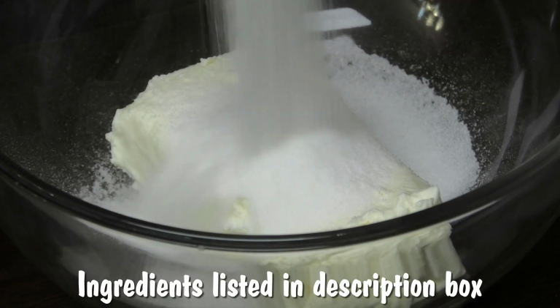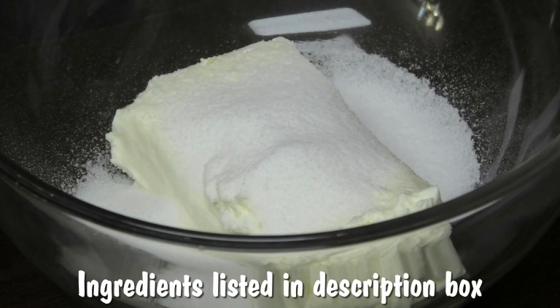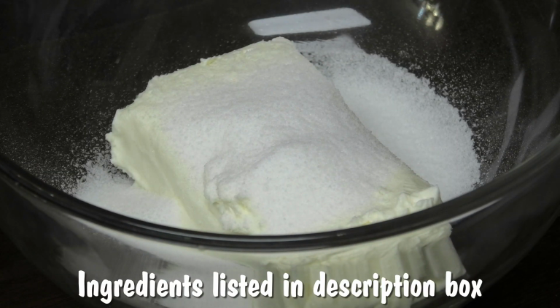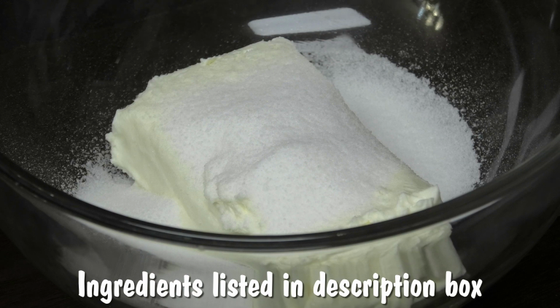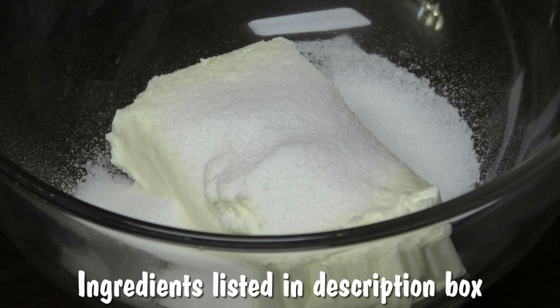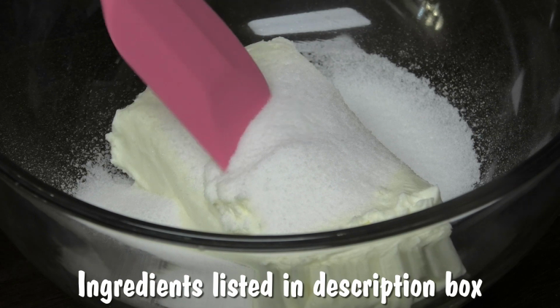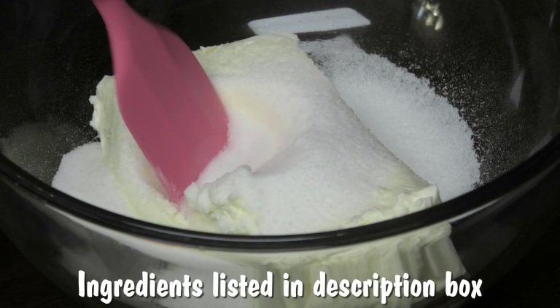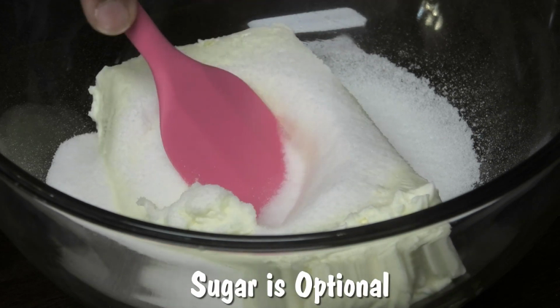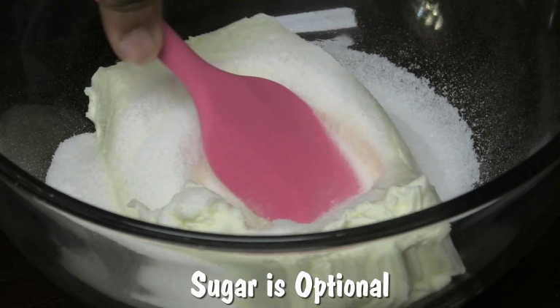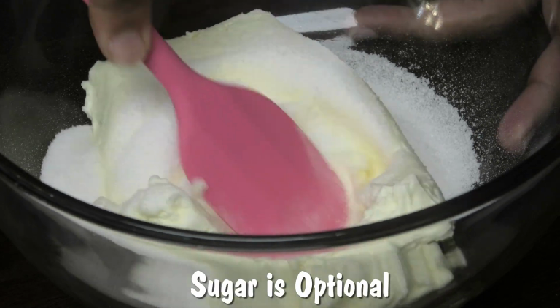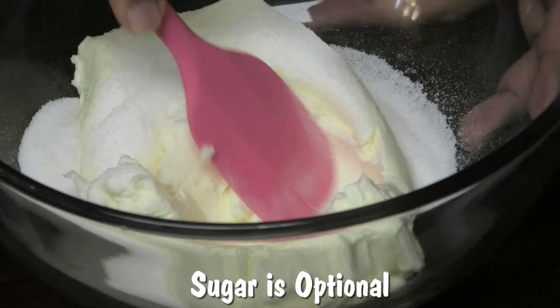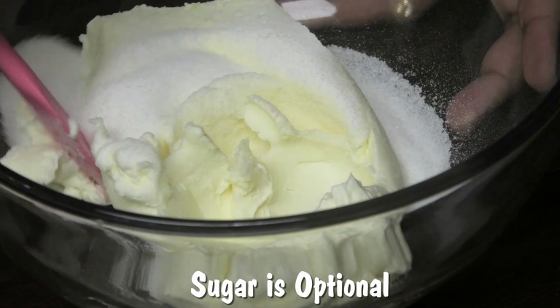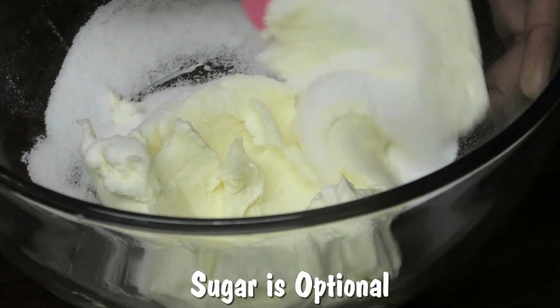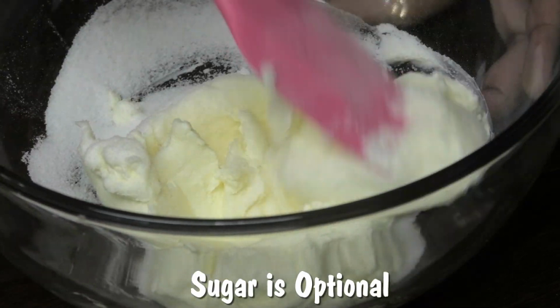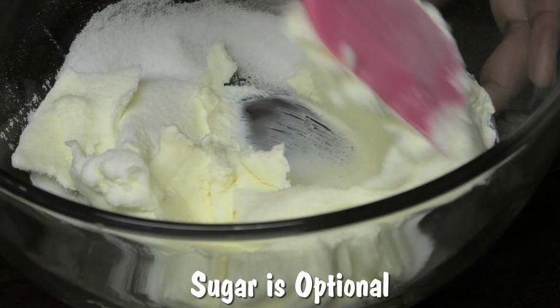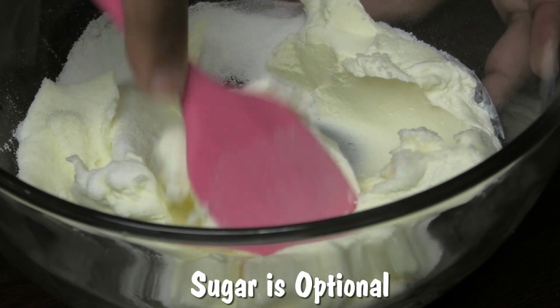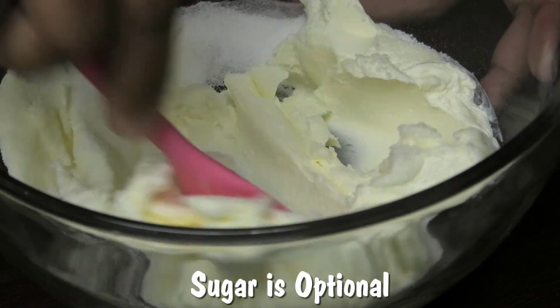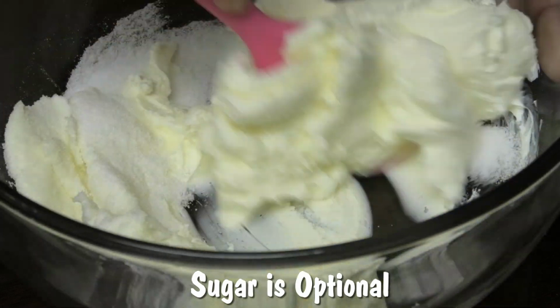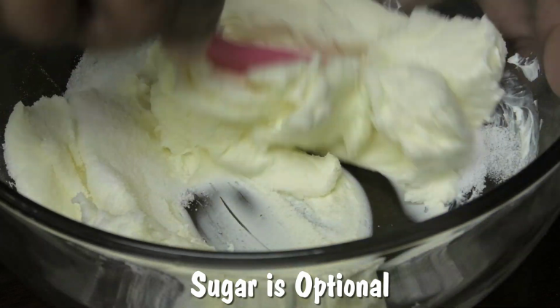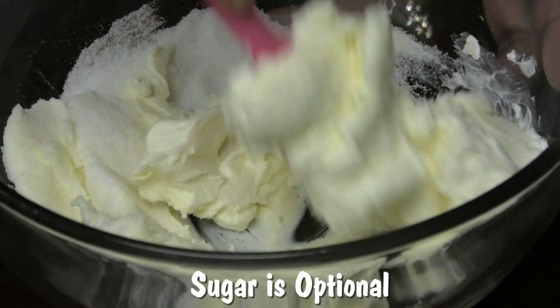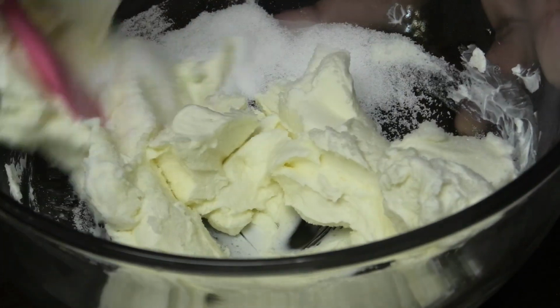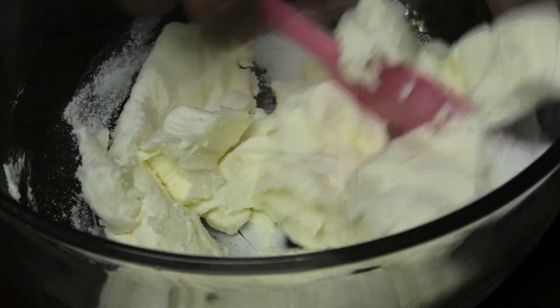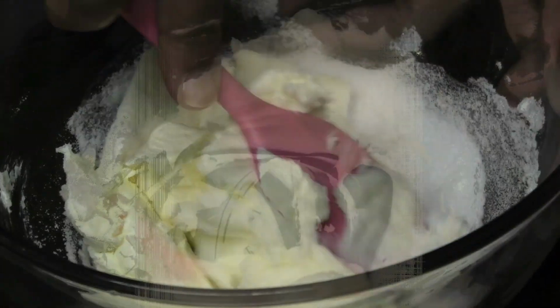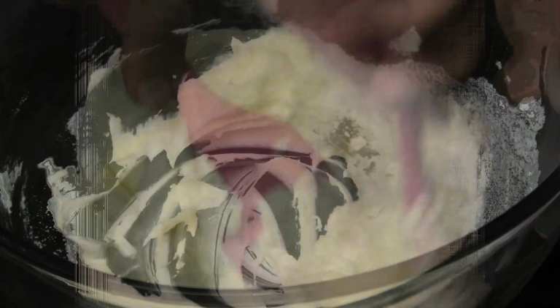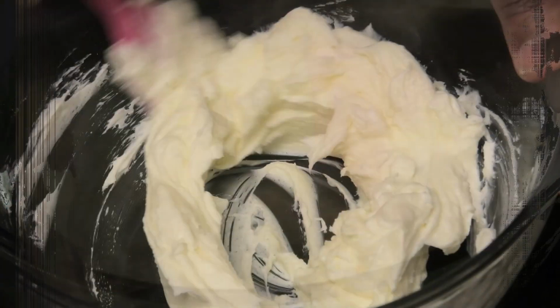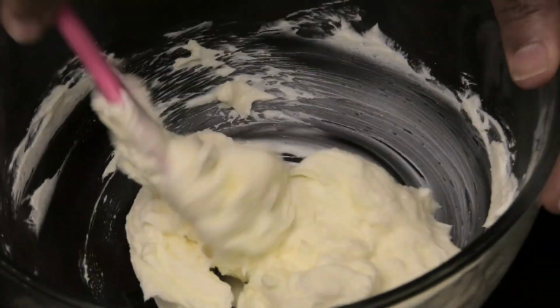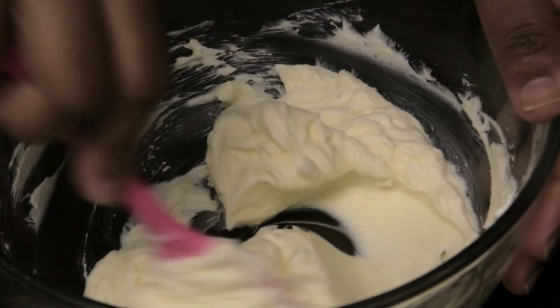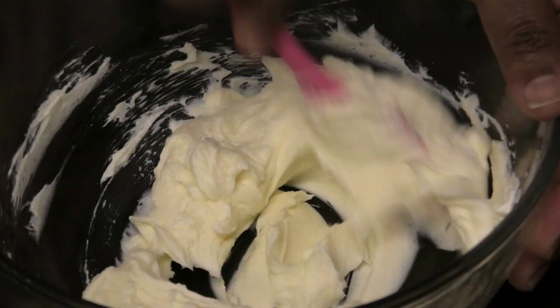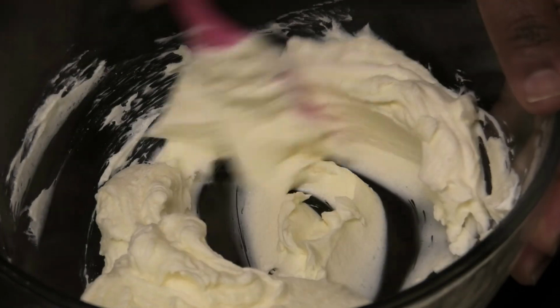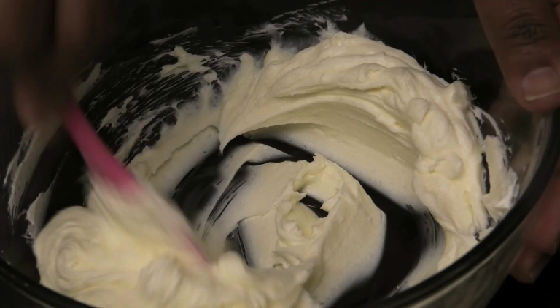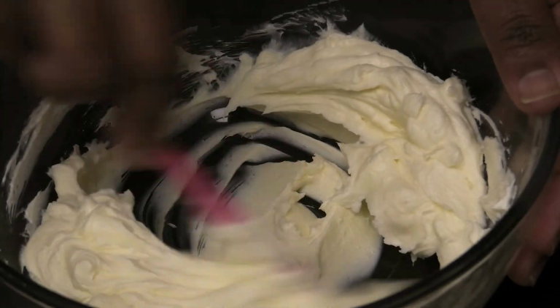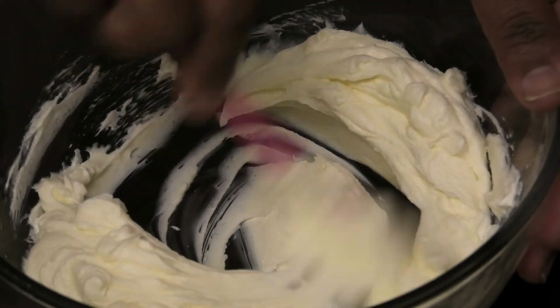I'm adding in sugar and we're going to mix the sugar with the cream cheese until it dissolves. Once you've mixed it really well, we're going to take this and place it in a piping bag and set it aside.